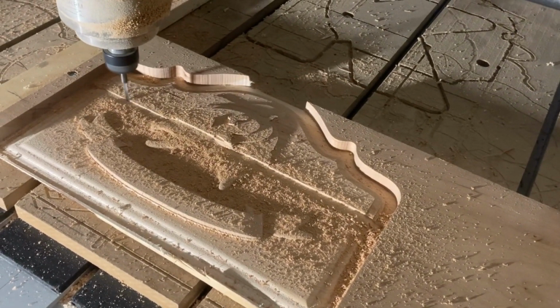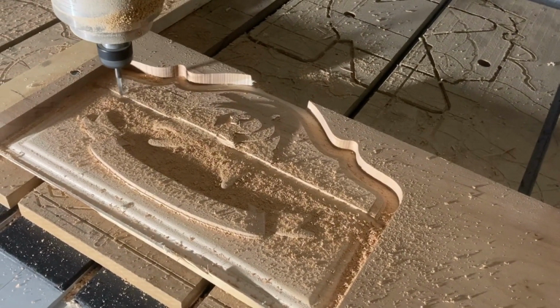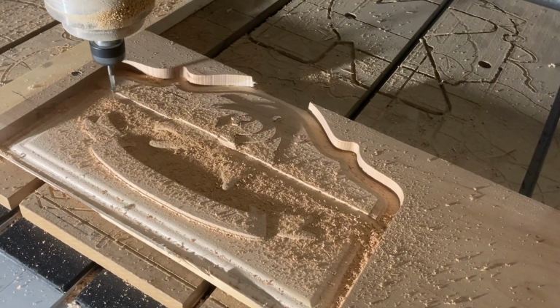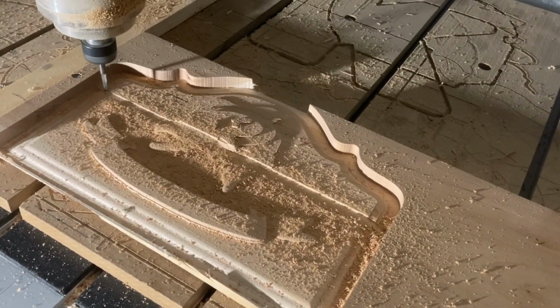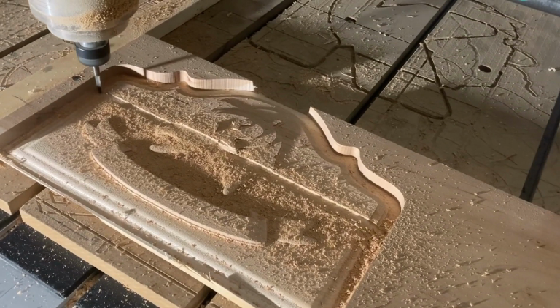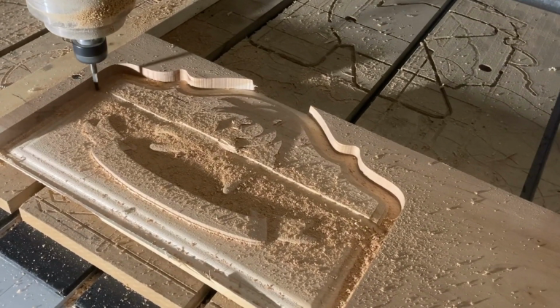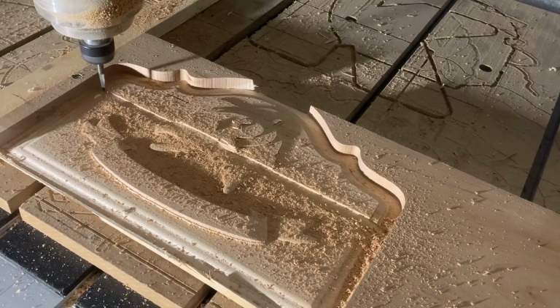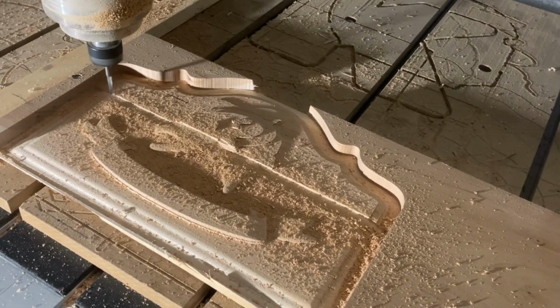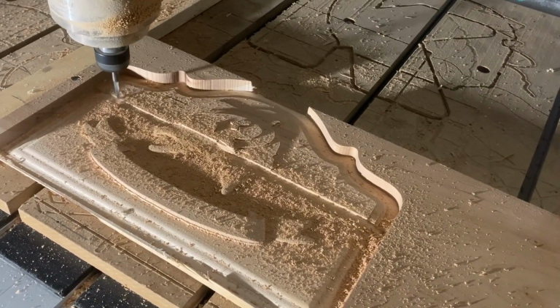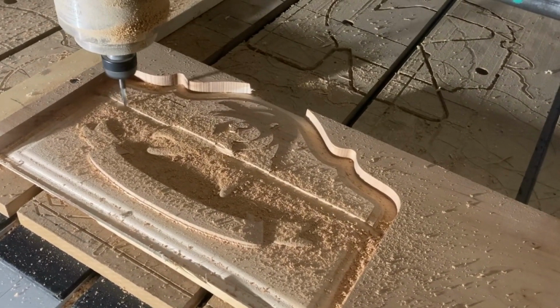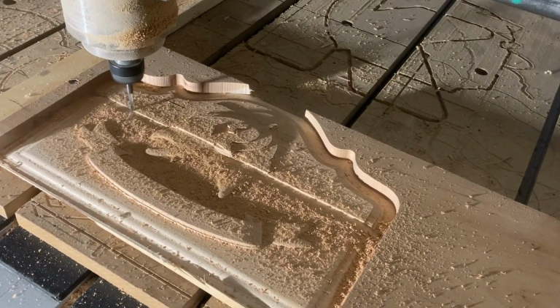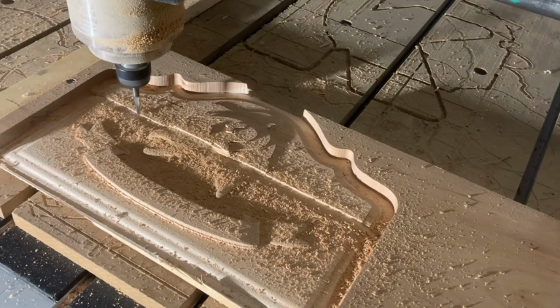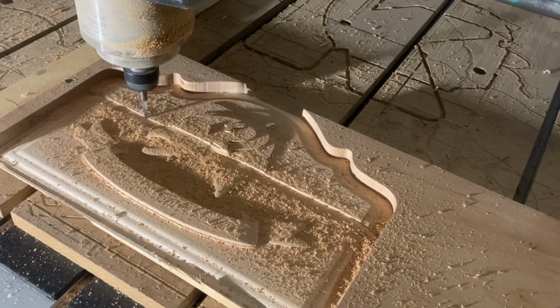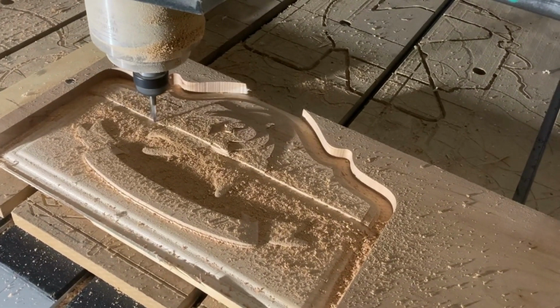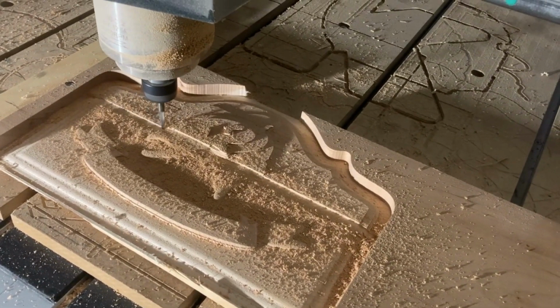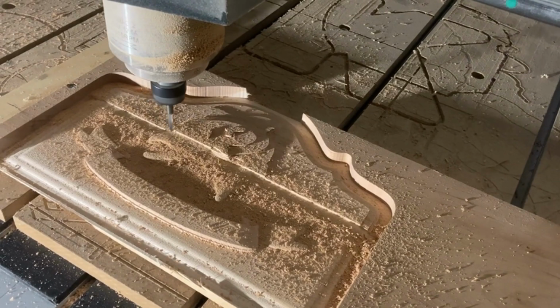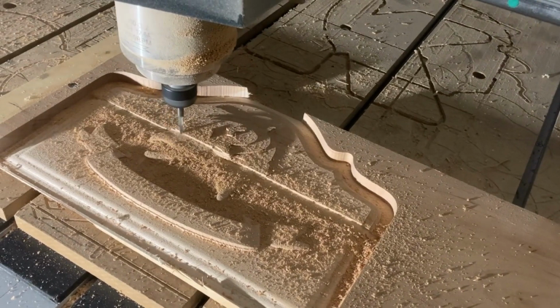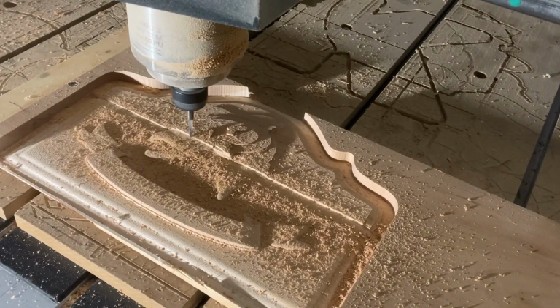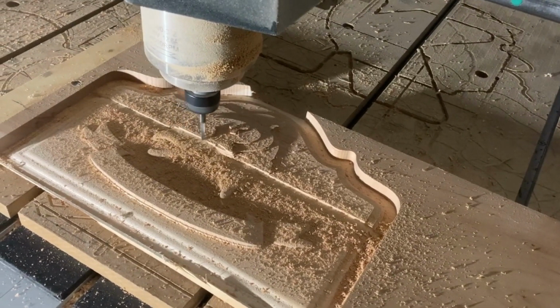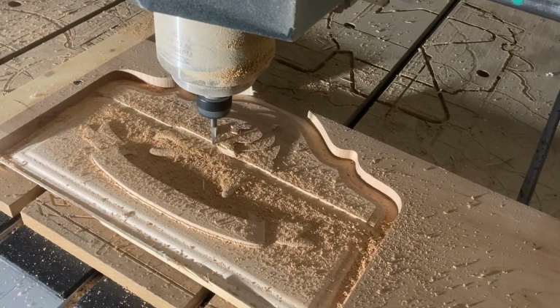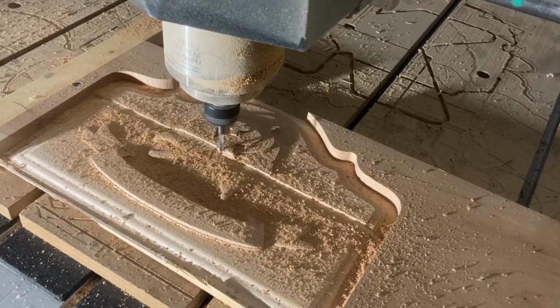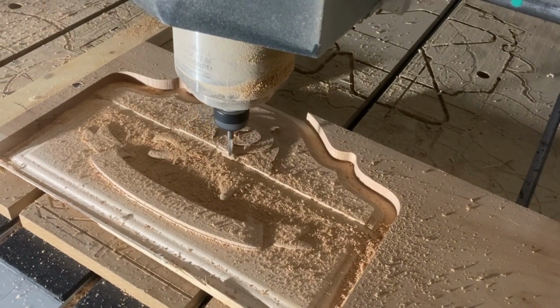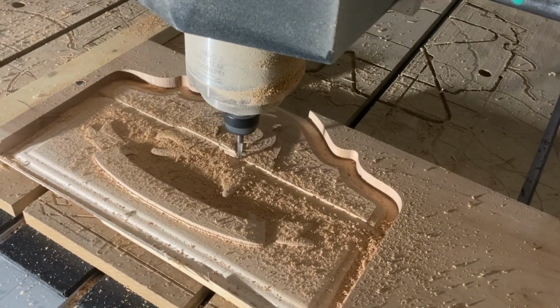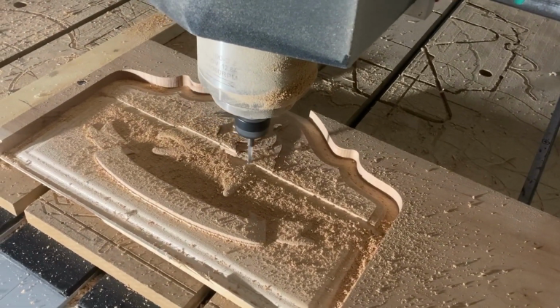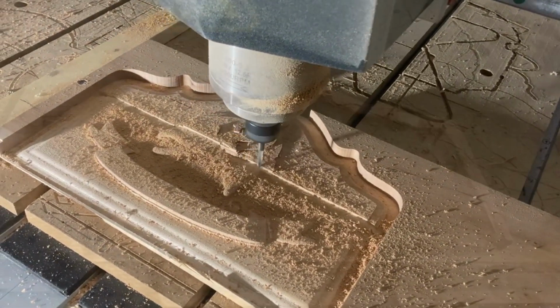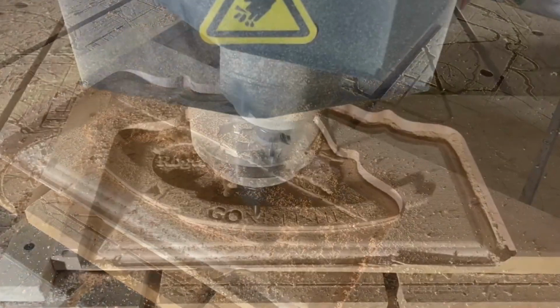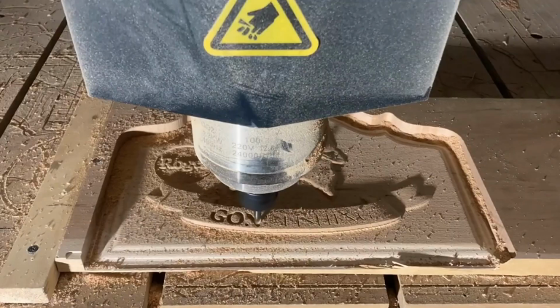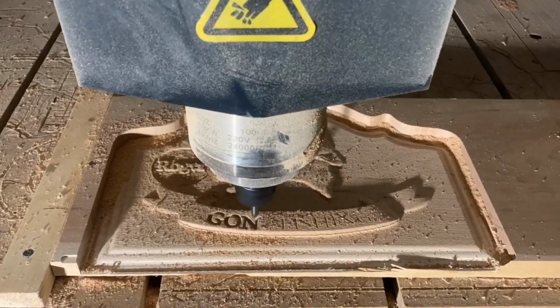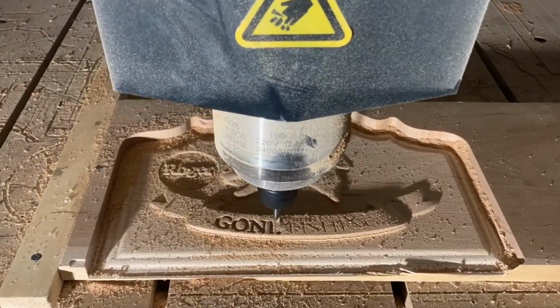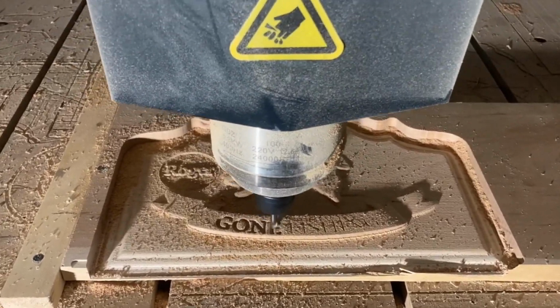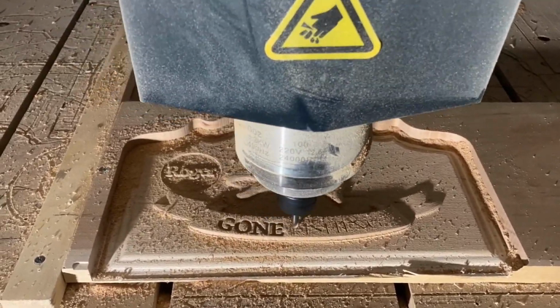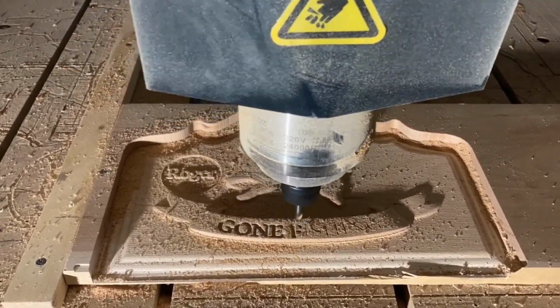So what flute count should you choose? The answer depends on a variety of factors such as material type, depth of cut, and tool diameter. As a general rule, two flute end mills are best for soft materials, while four flute end mills are a good all-around choice.